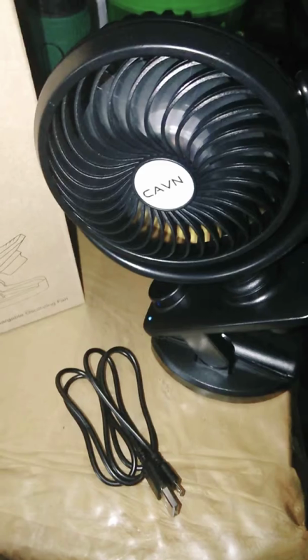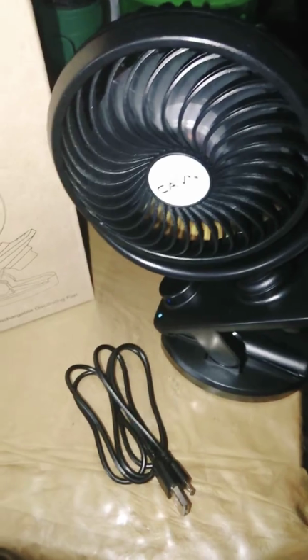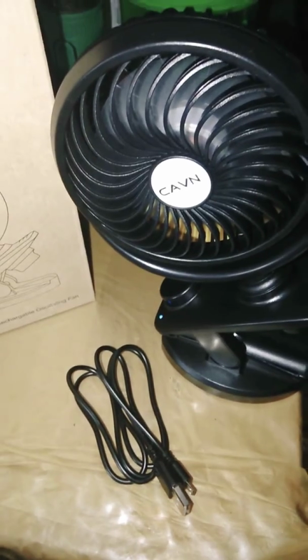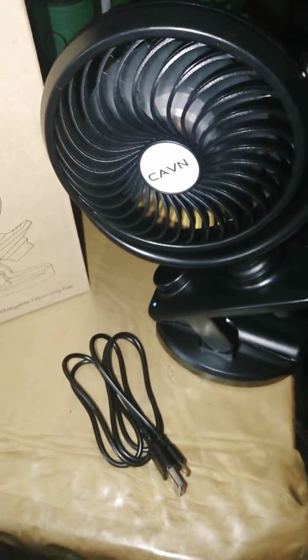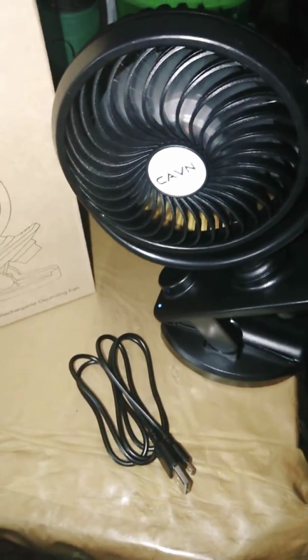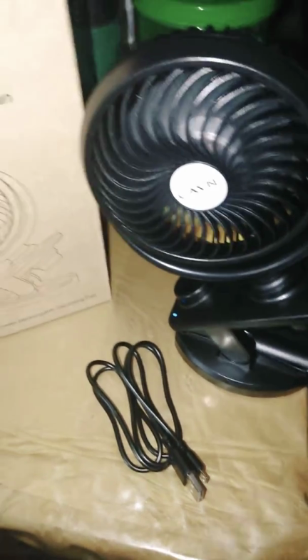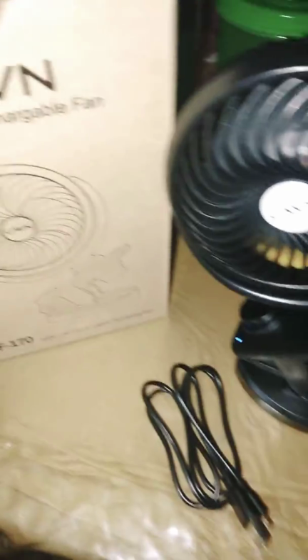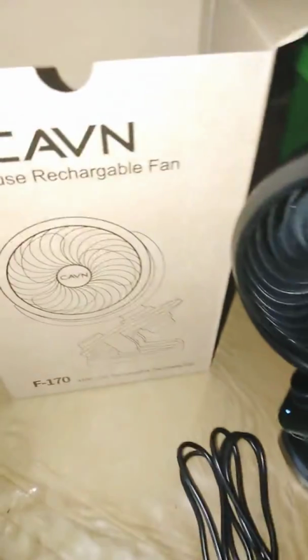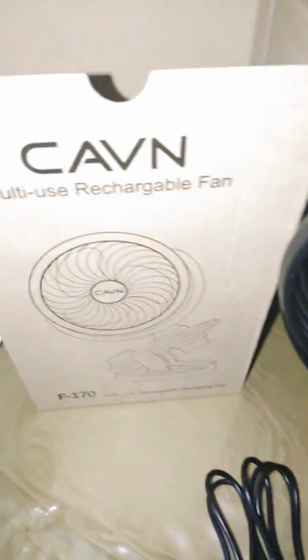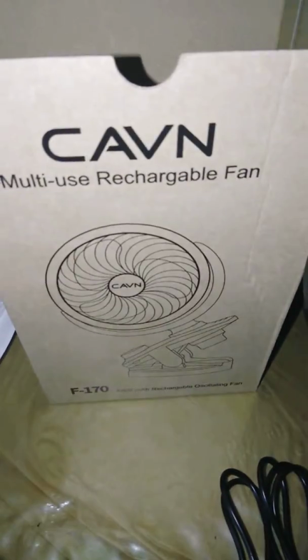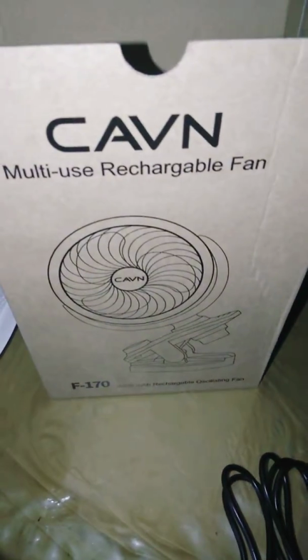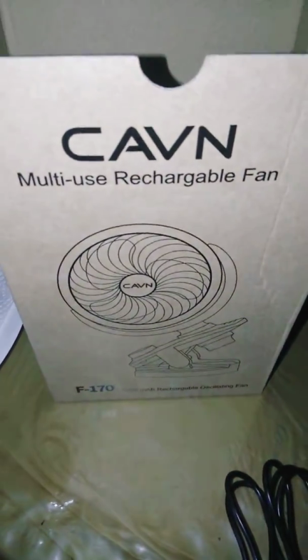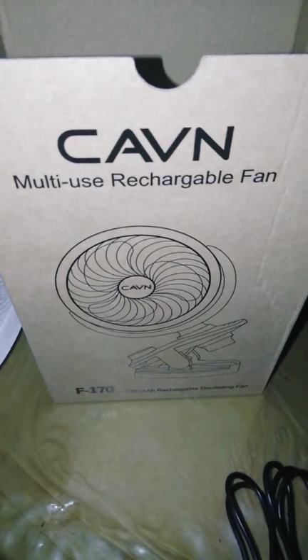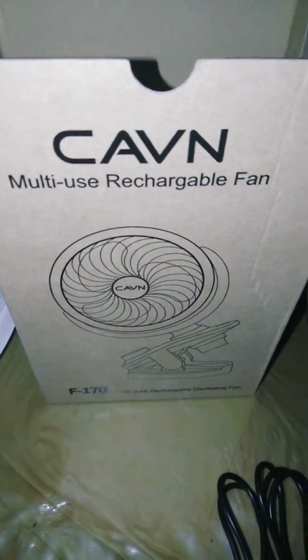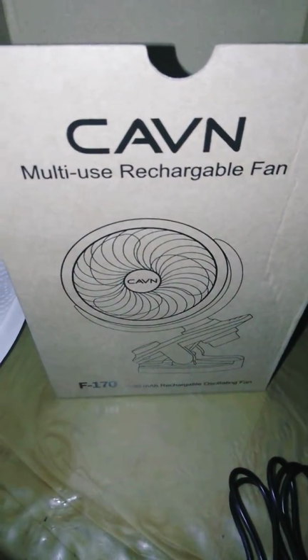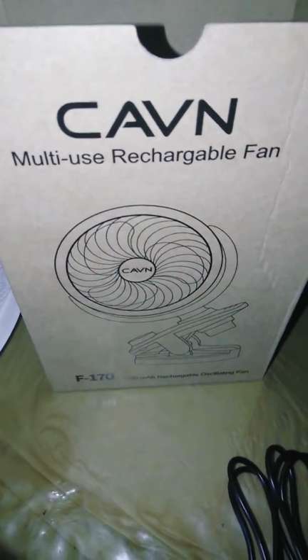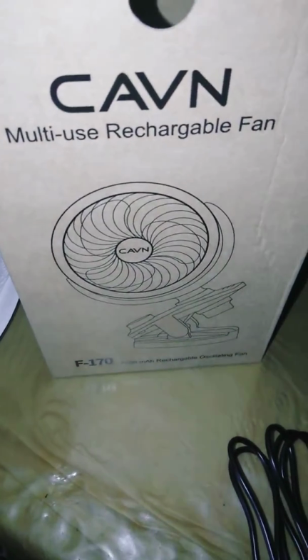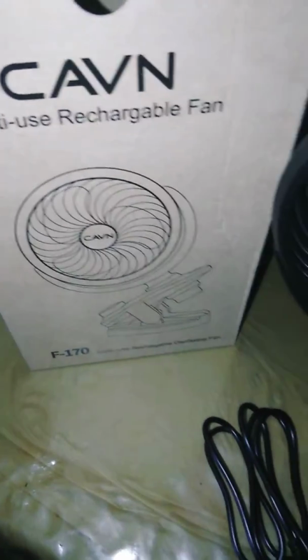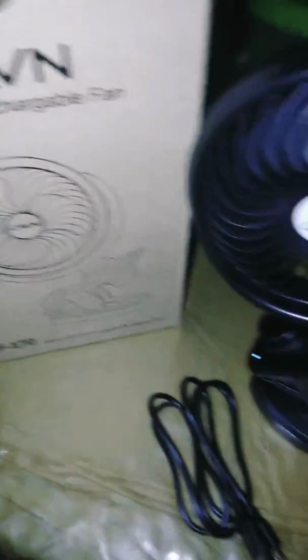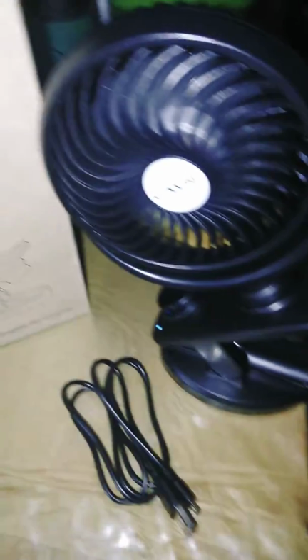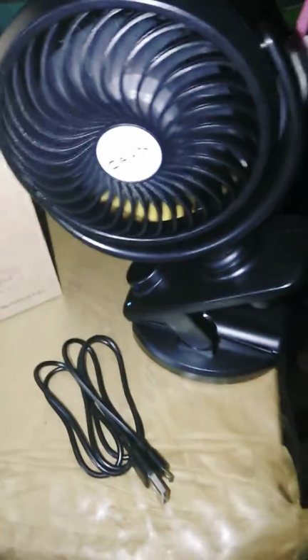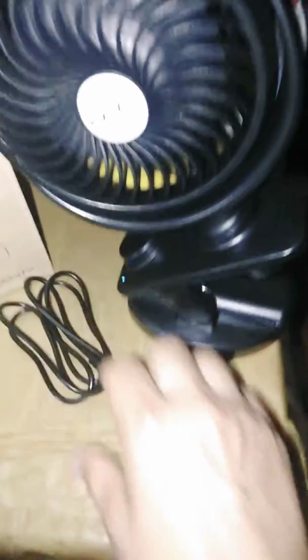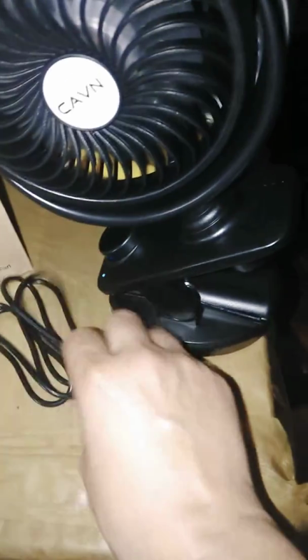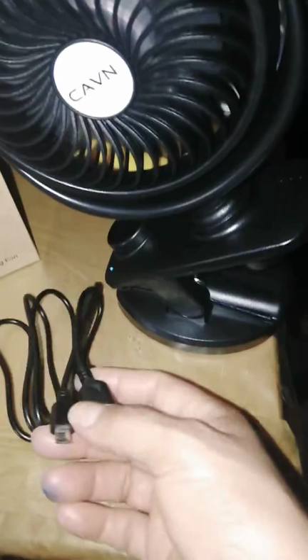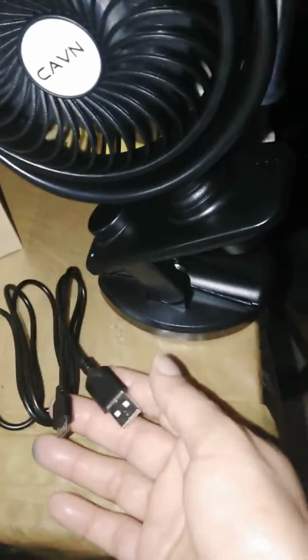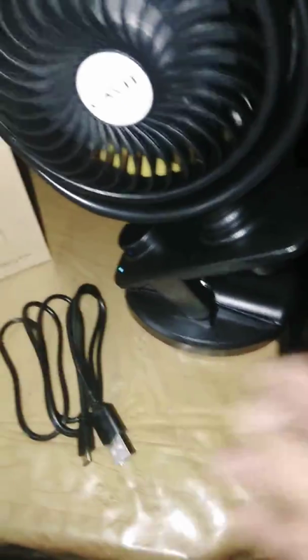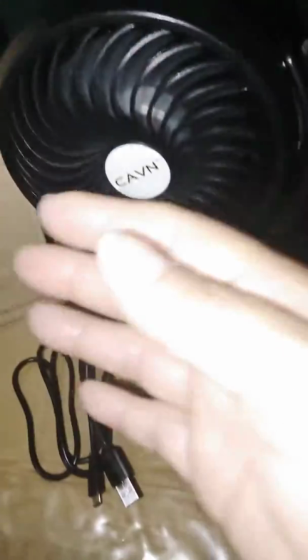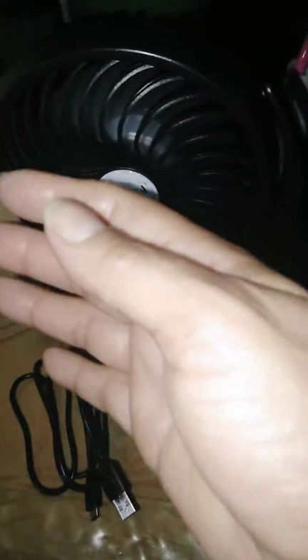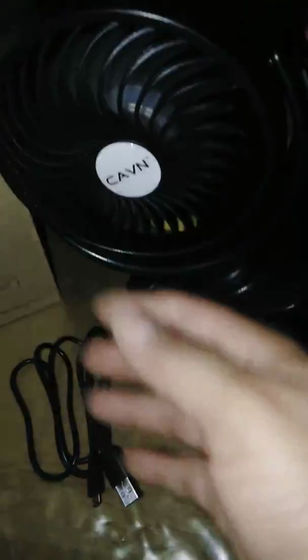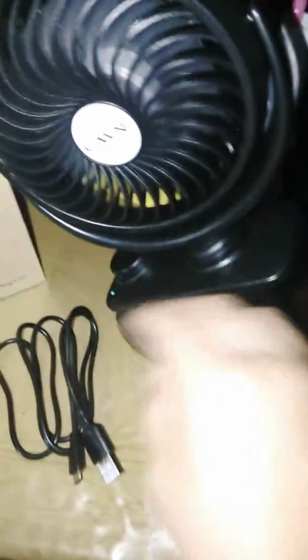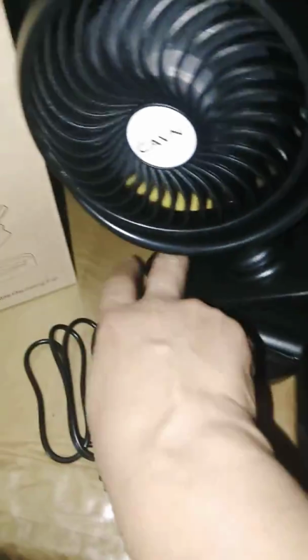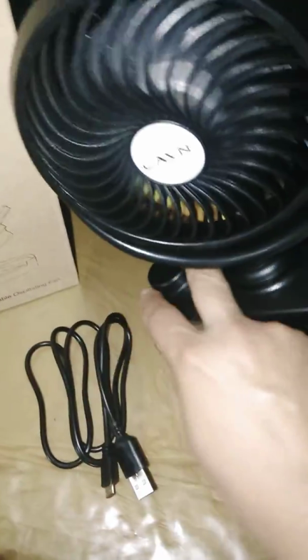Shalom, this is Winnie Gray Gomez and I got the new Calvin Multi-Use Rechargeable Fan. You recharge it on a USB plug and it's throwing amazing air right now.